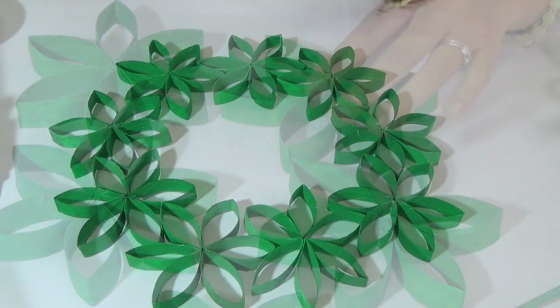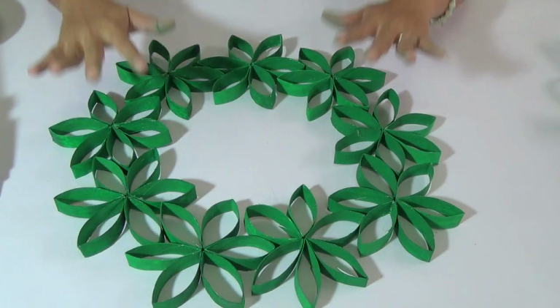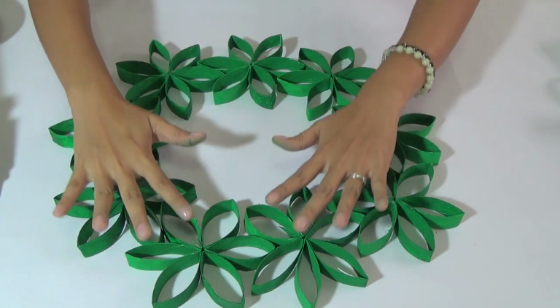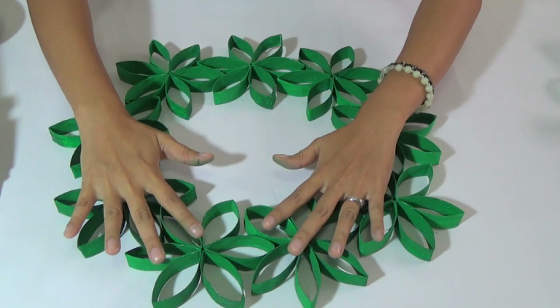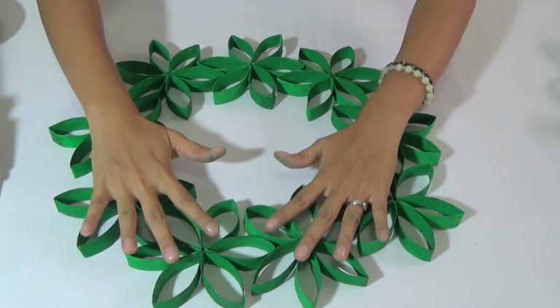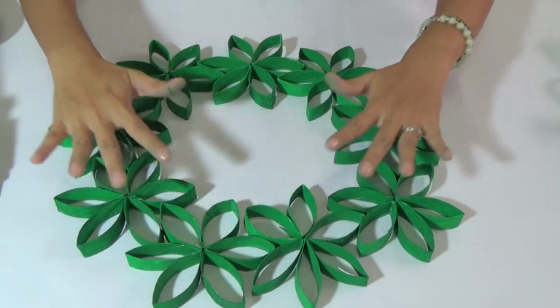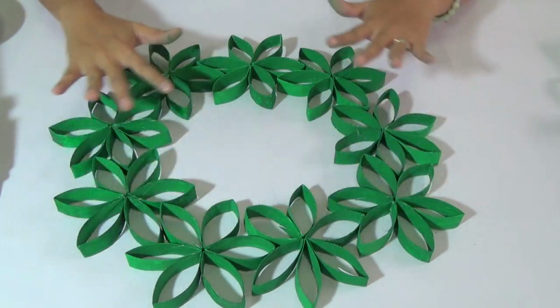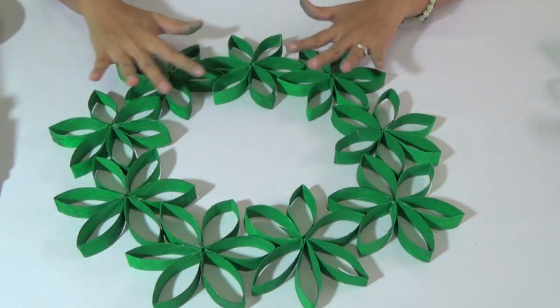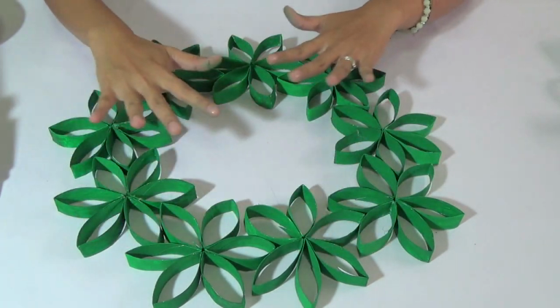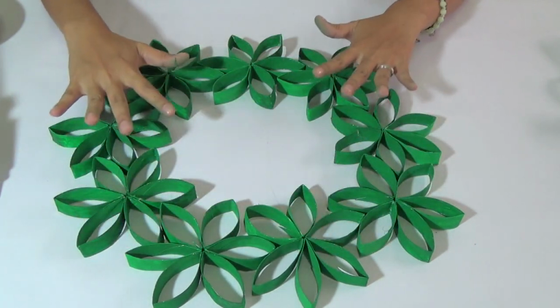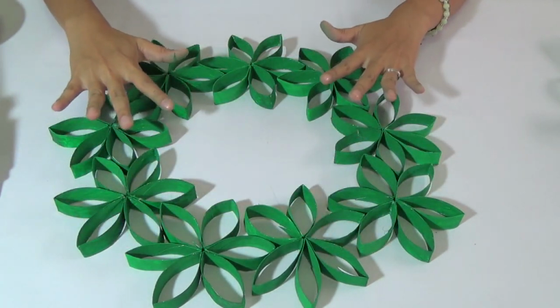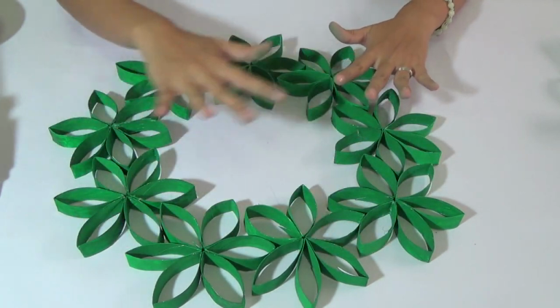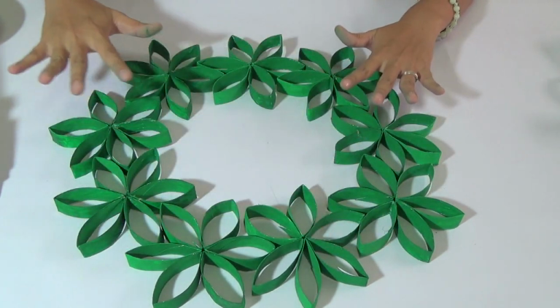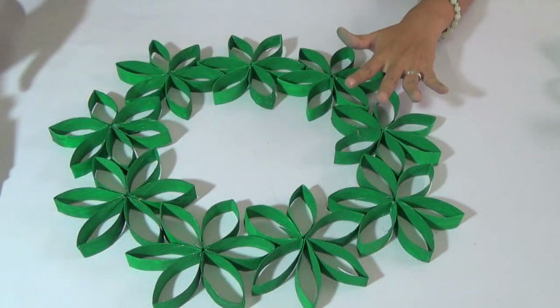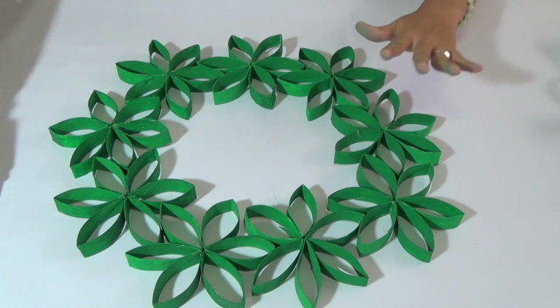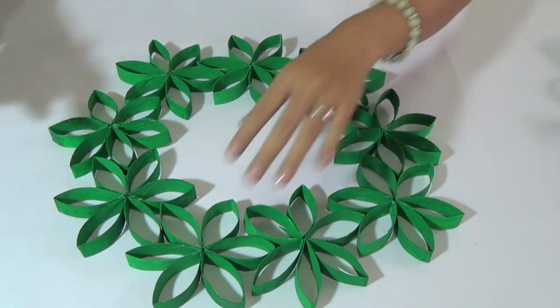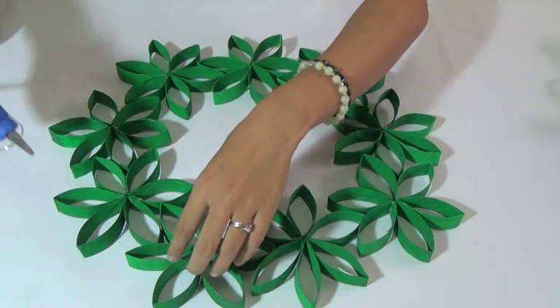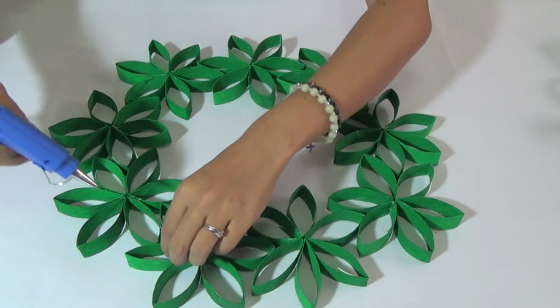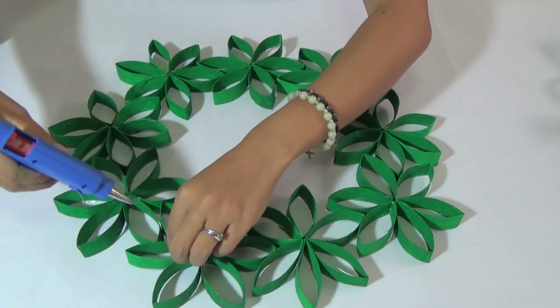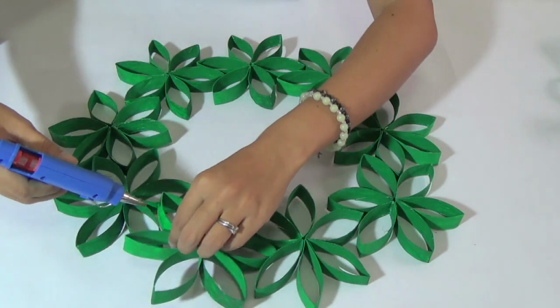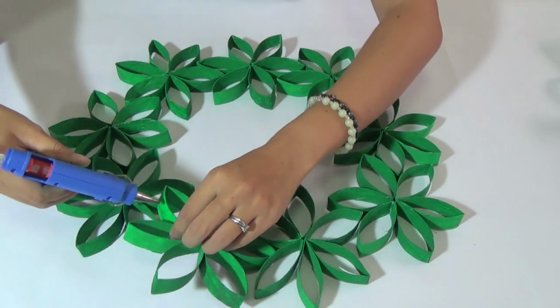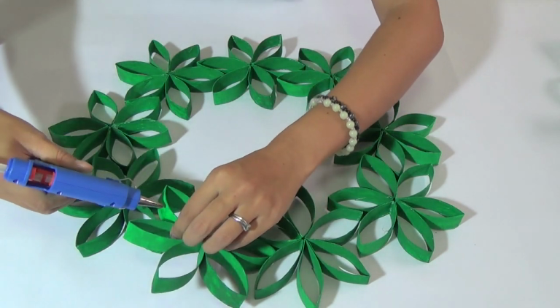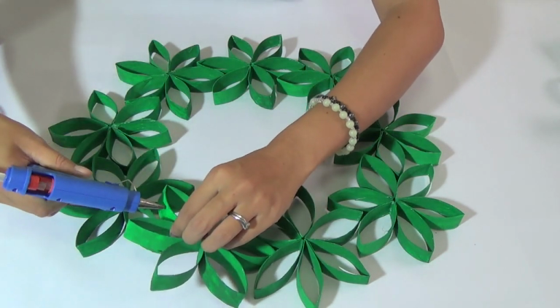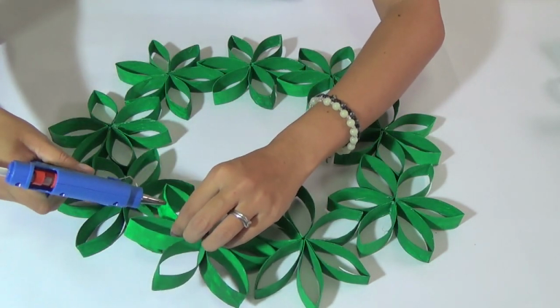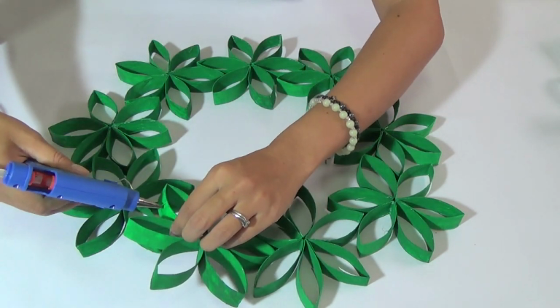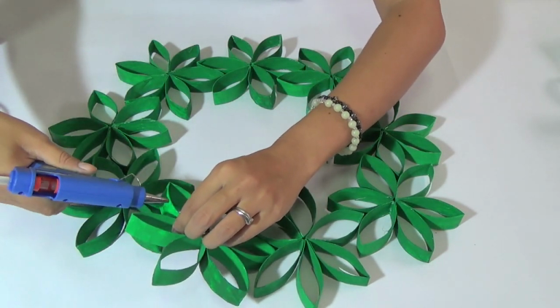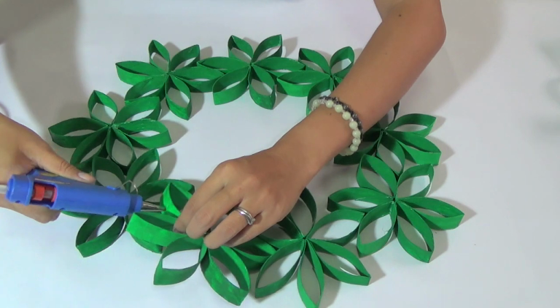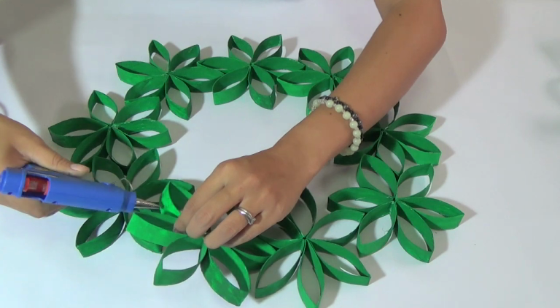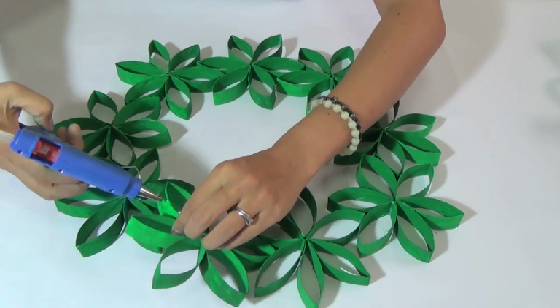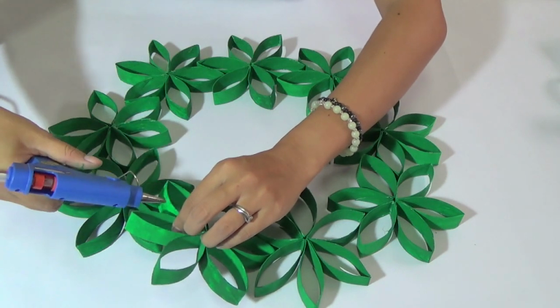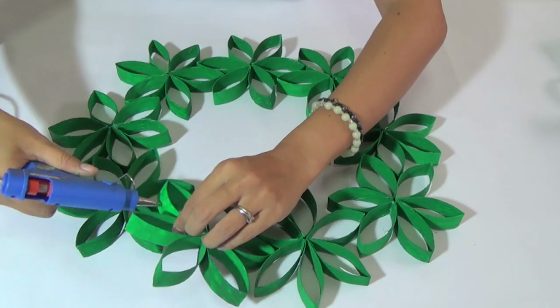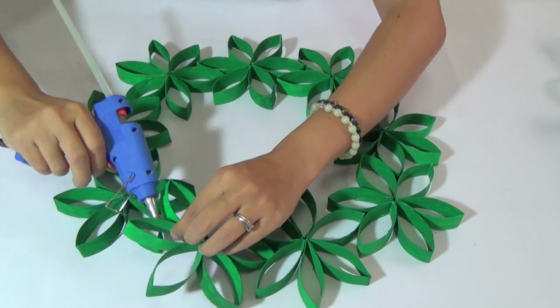What we need to do next is form them into a circle, then stick them all together using your glue gun.